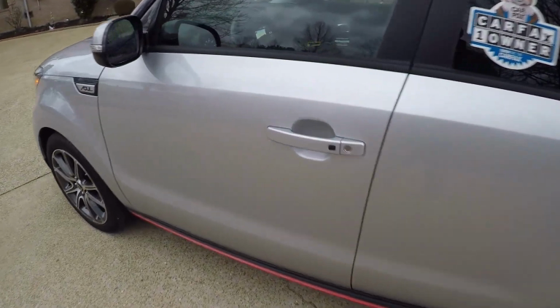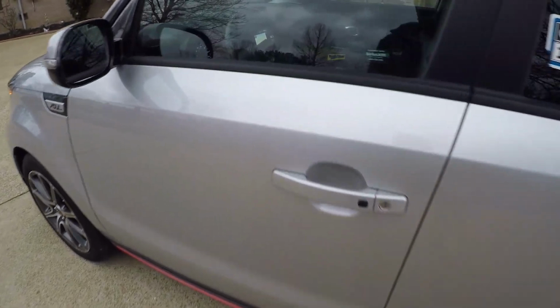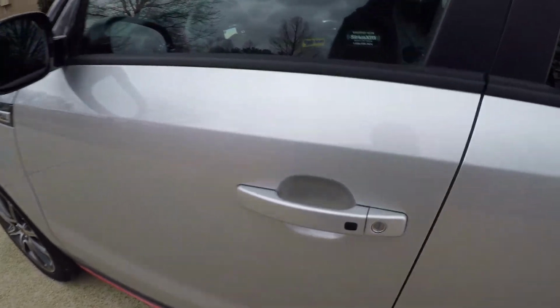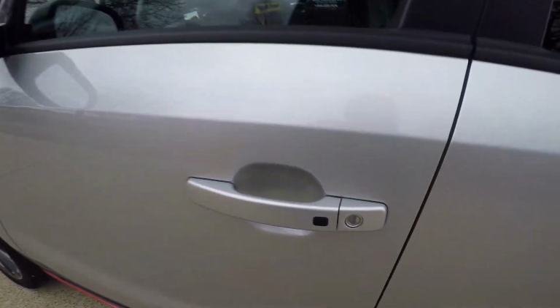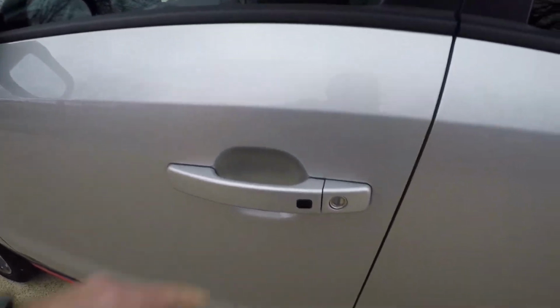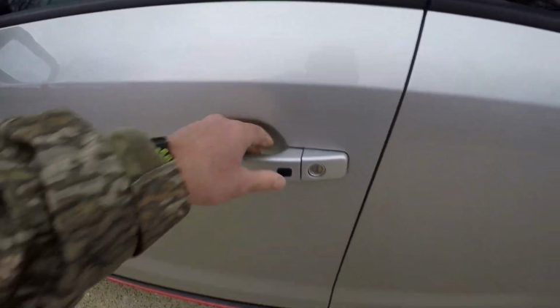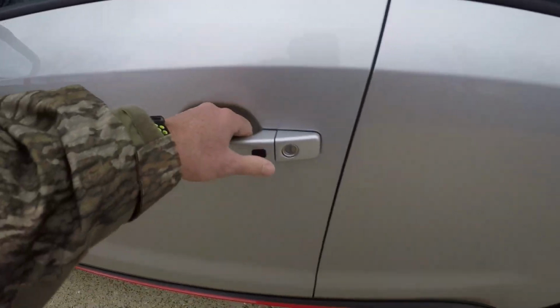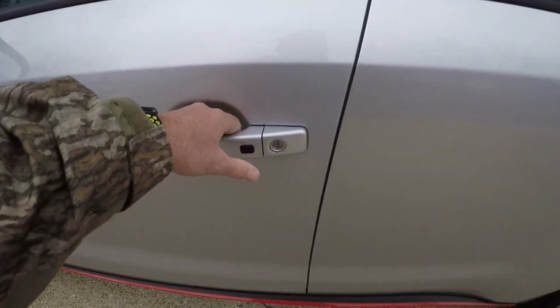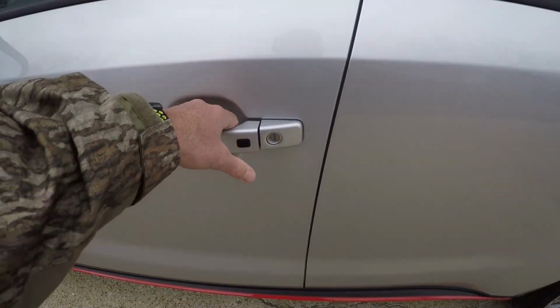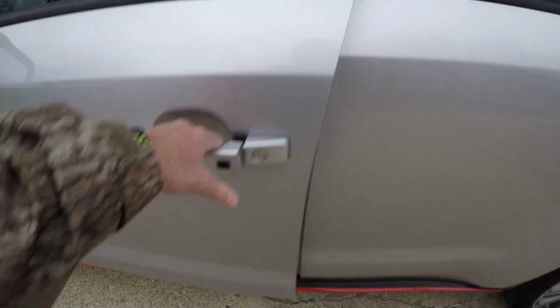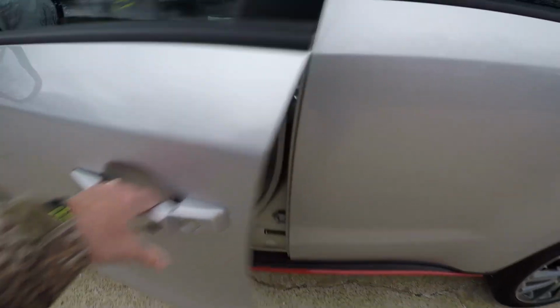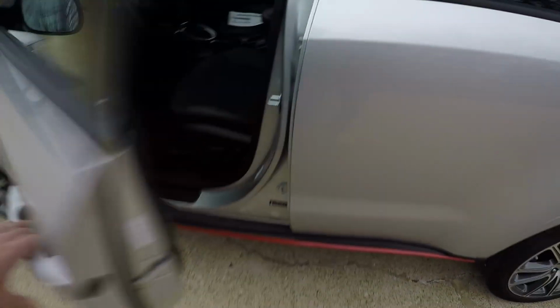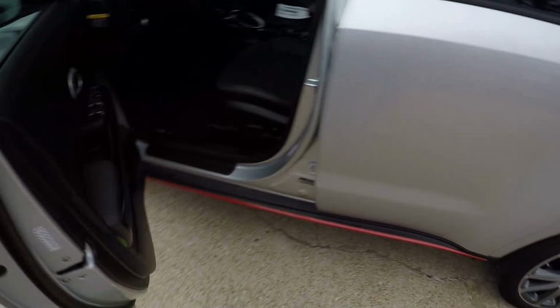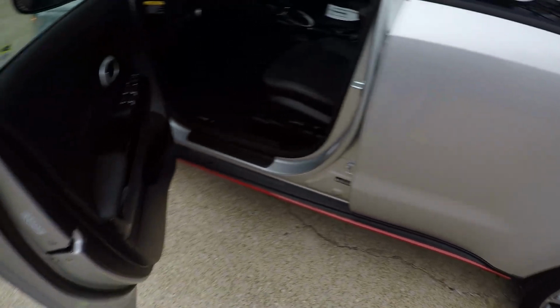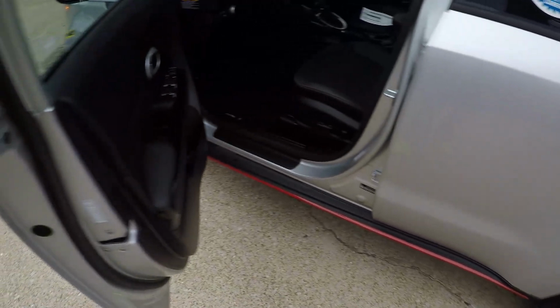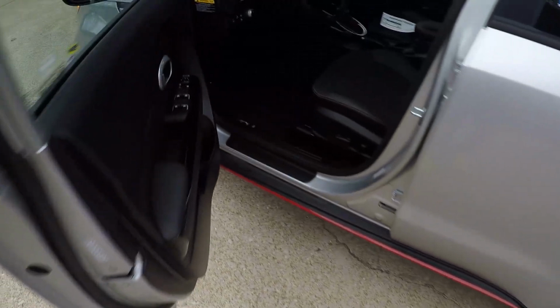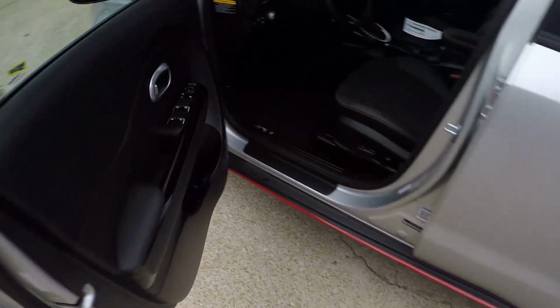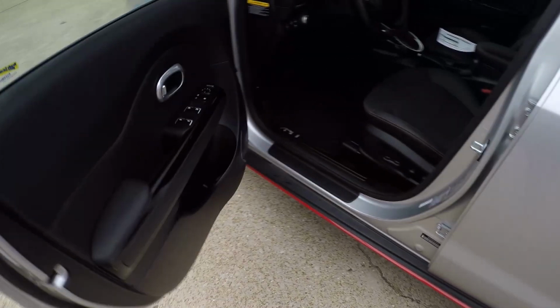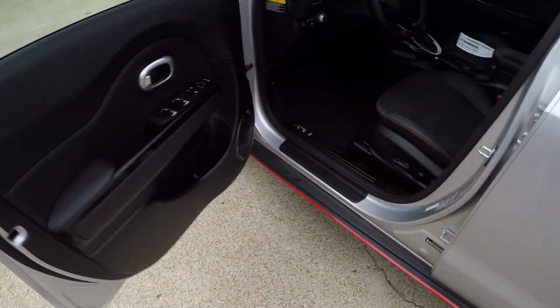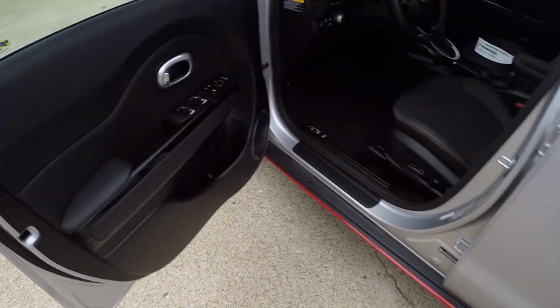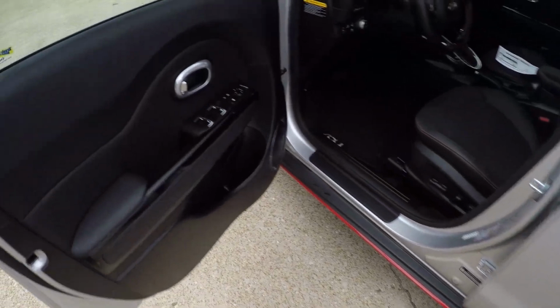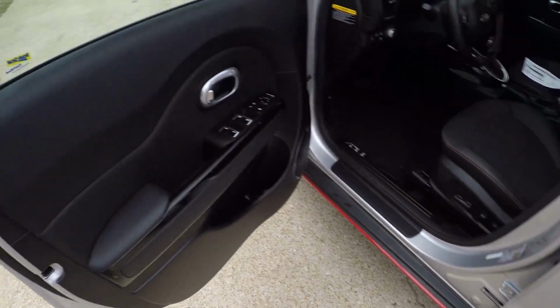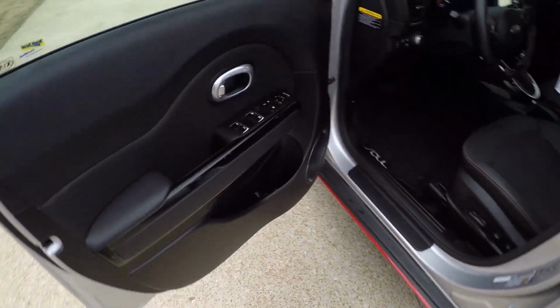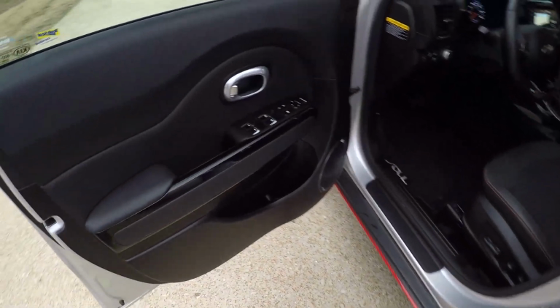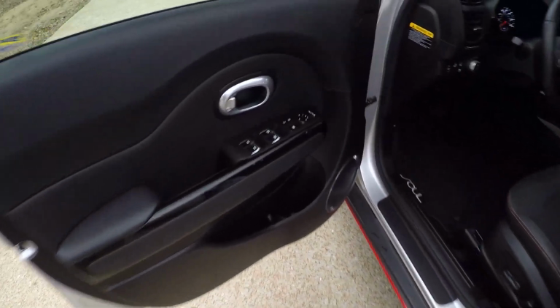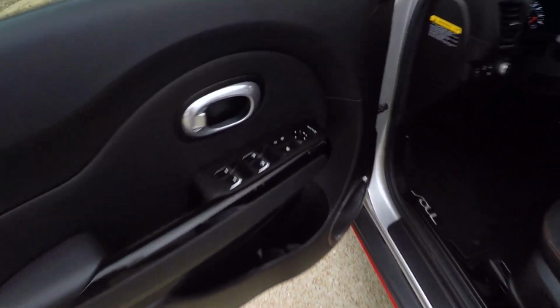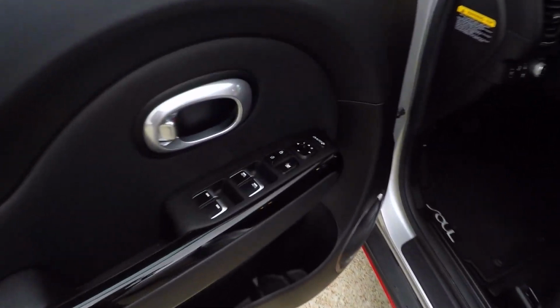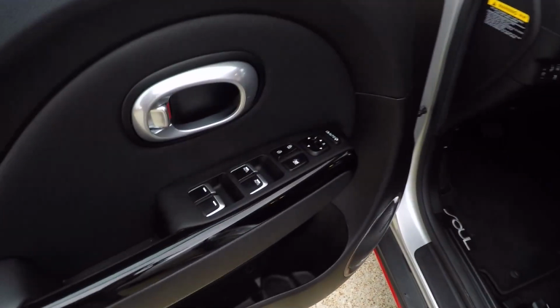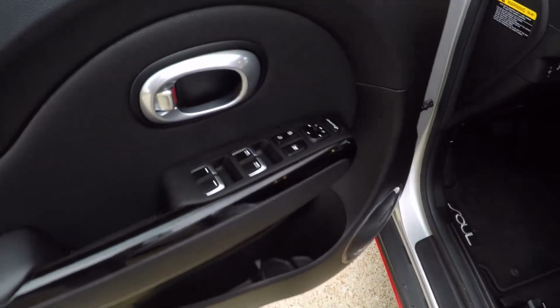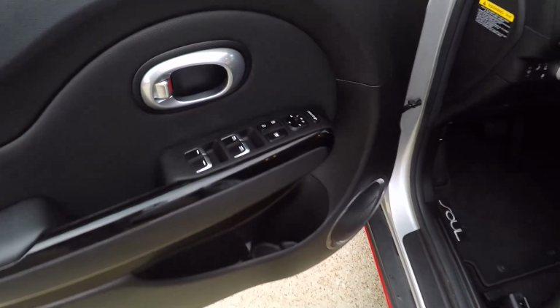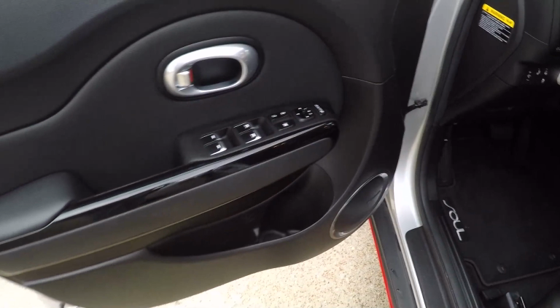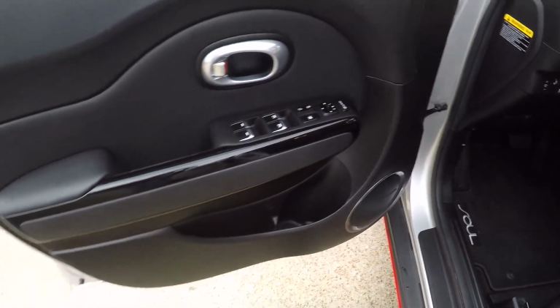You can unlock and lock your door just by pushing this button as long as the key fob is nearby. It's got power windows, power locks, and power mirrors.